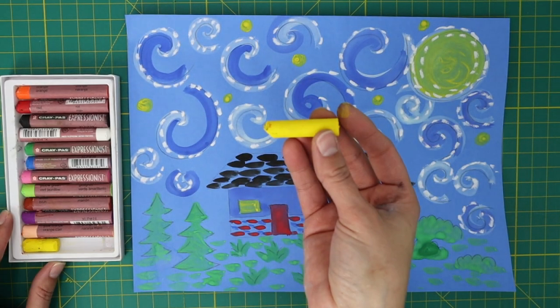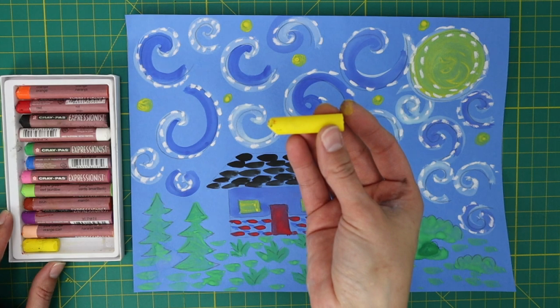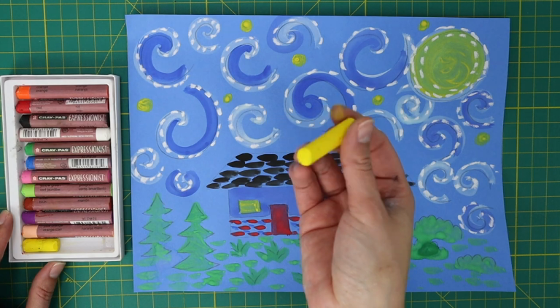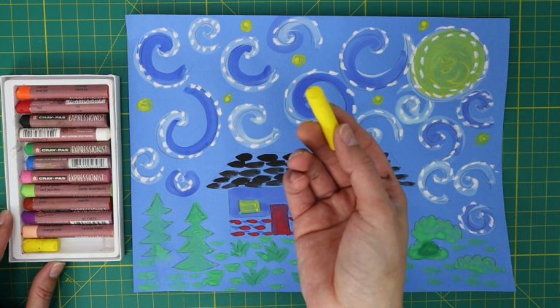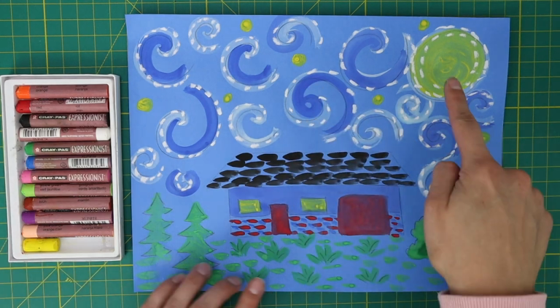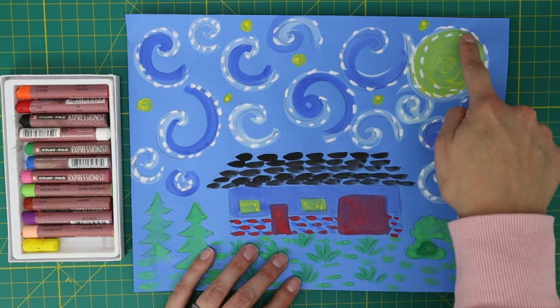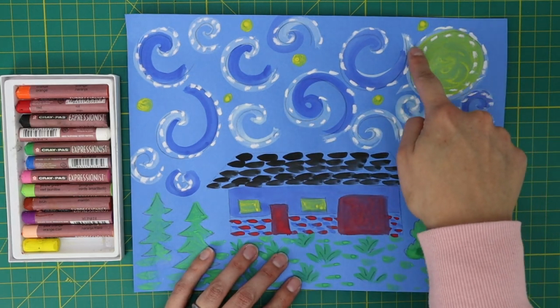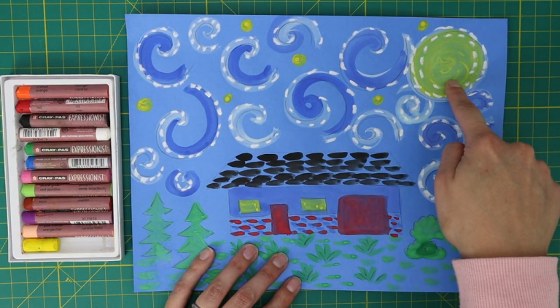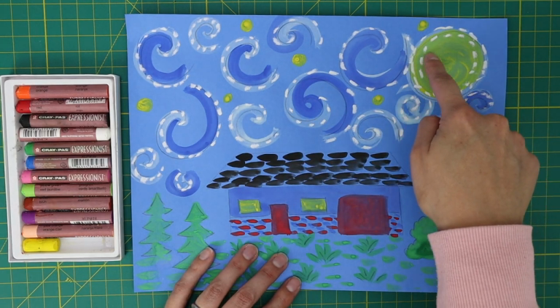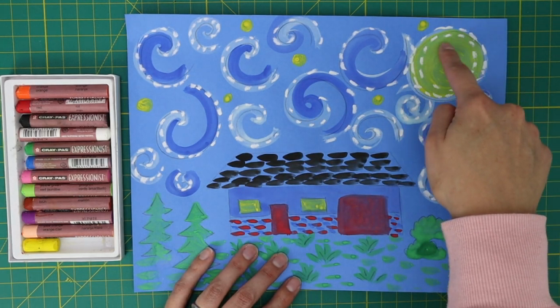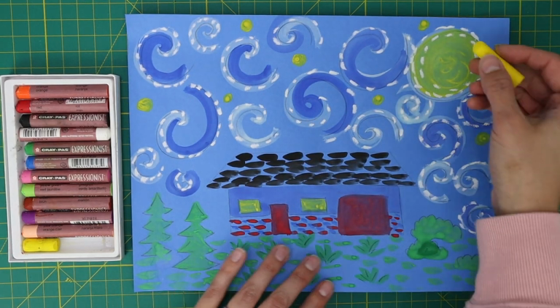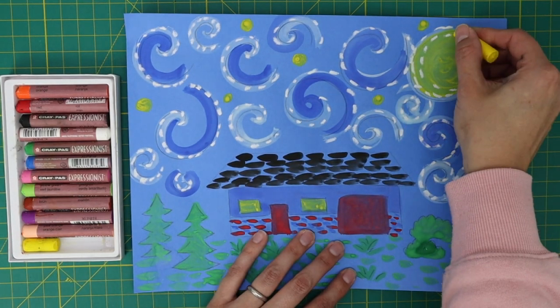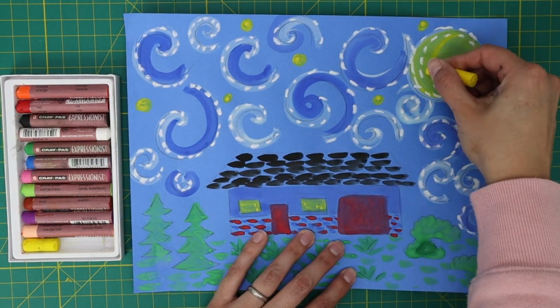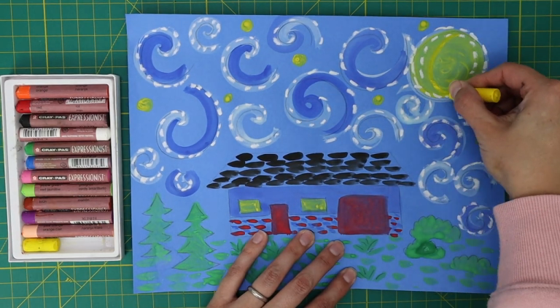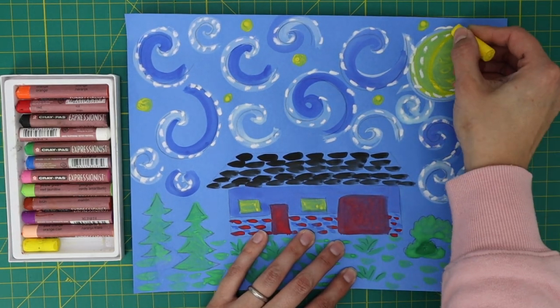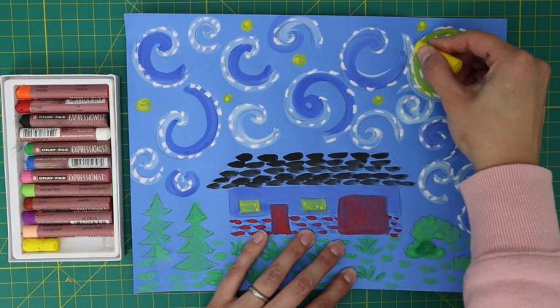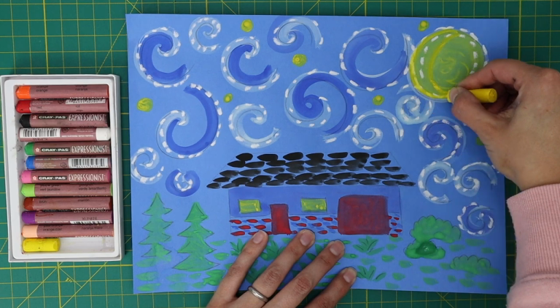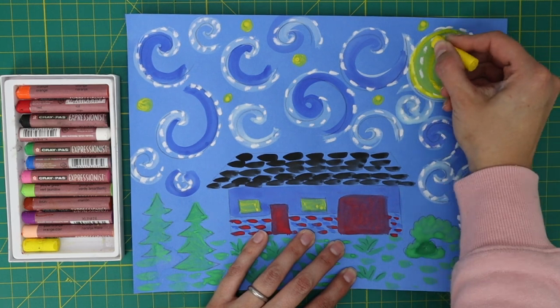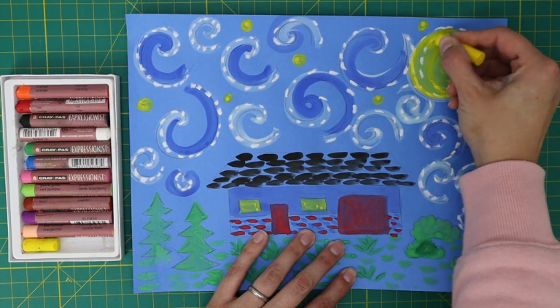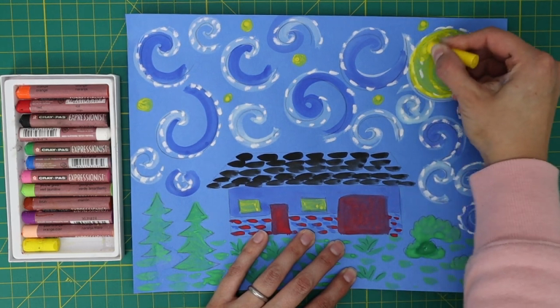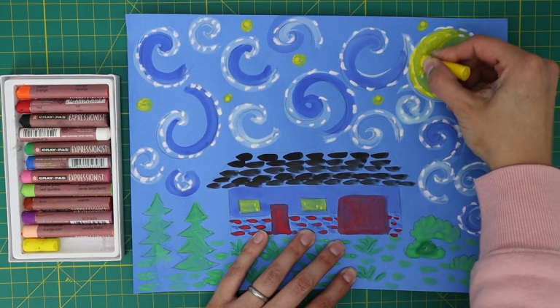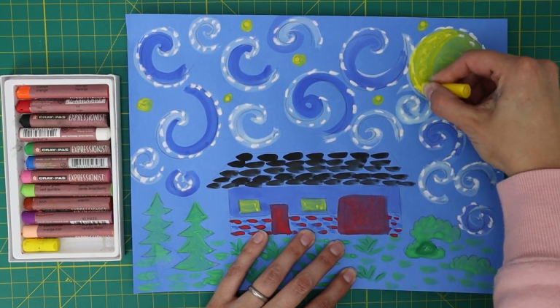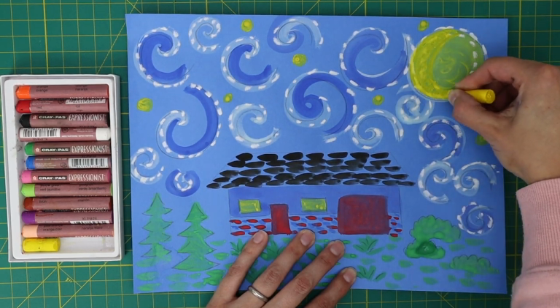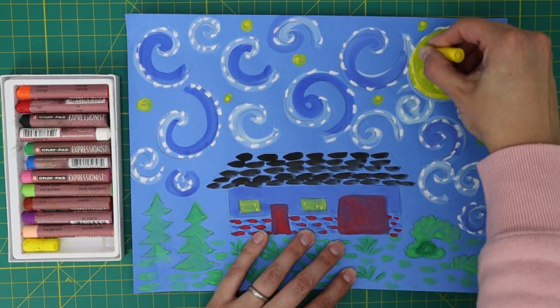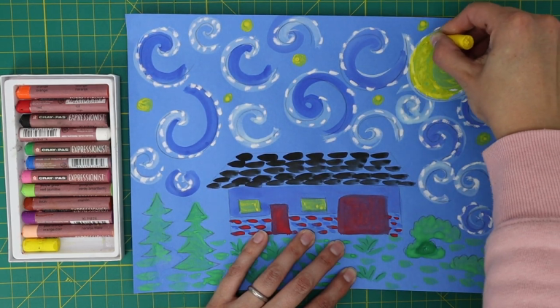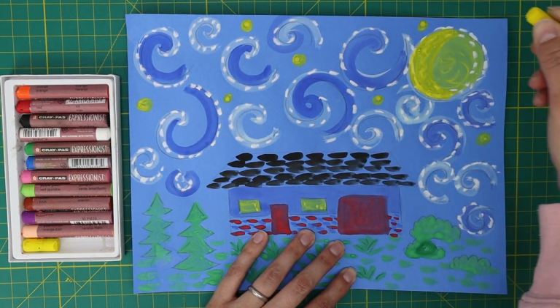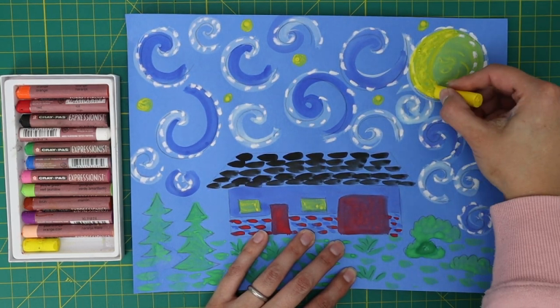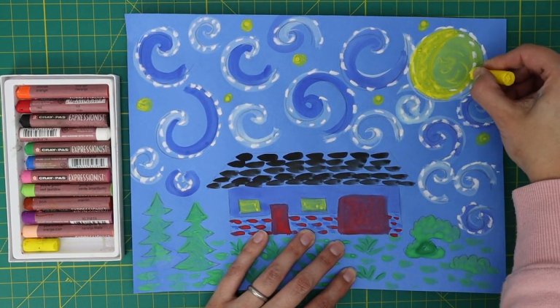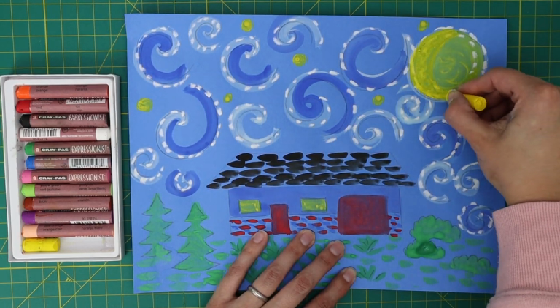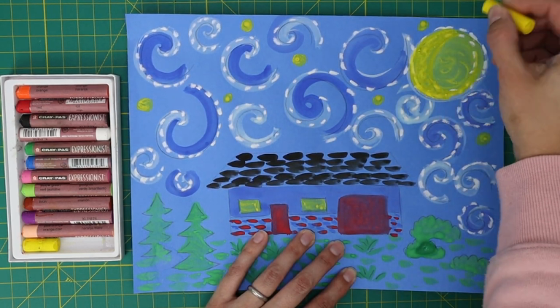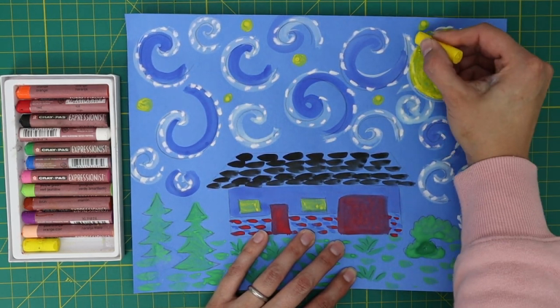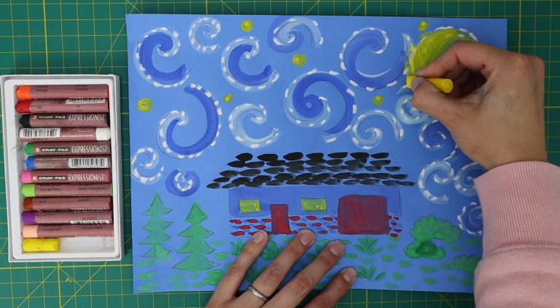Grab your yellow pastel and make a dashed circle around the yellow stars. Fill half of the moon in the shape of a crescent.